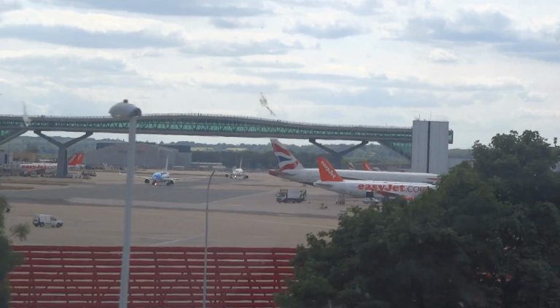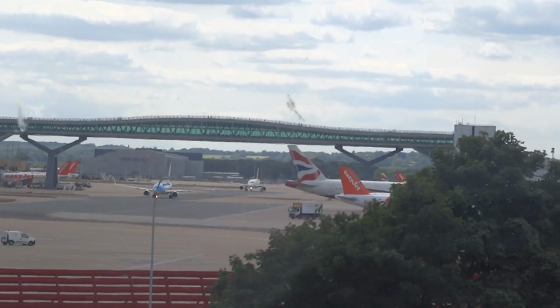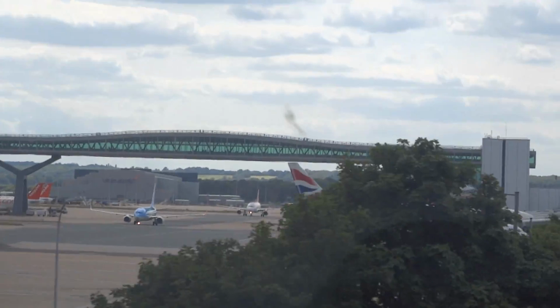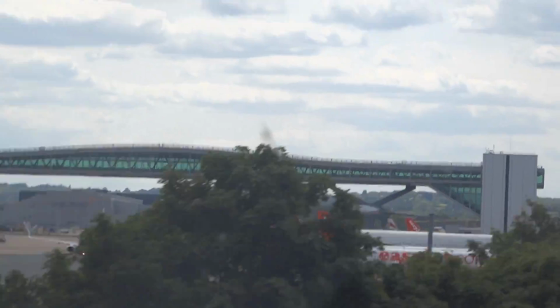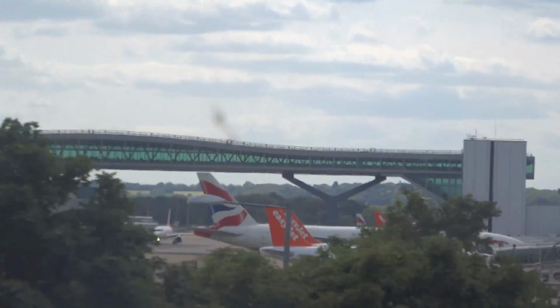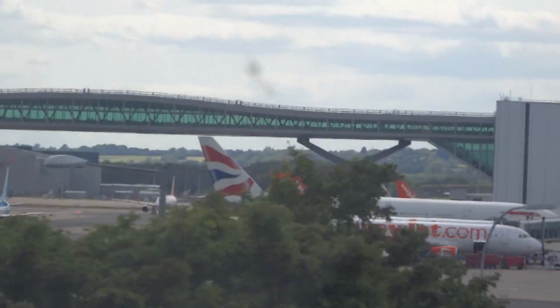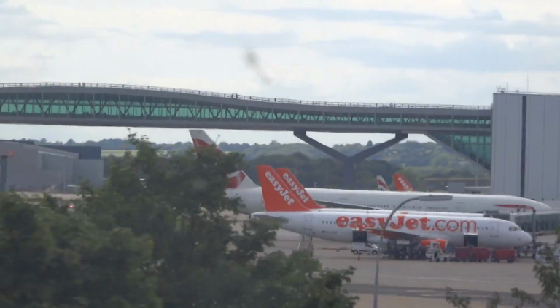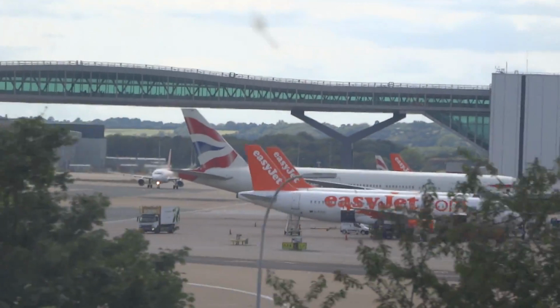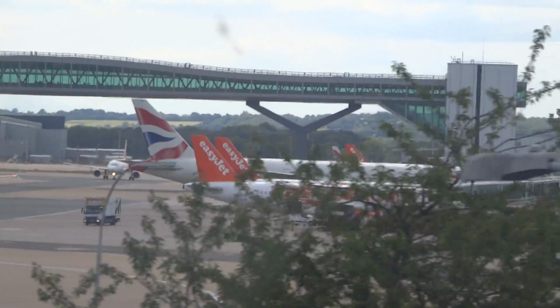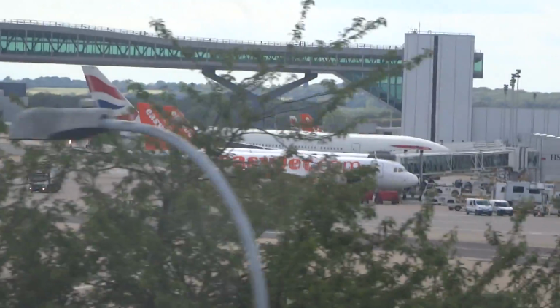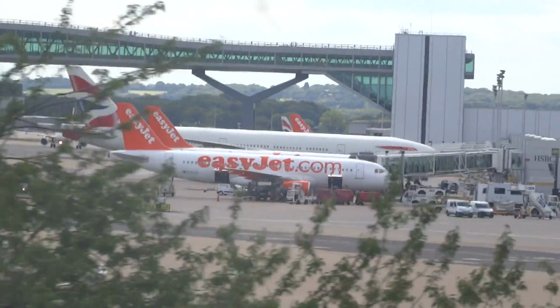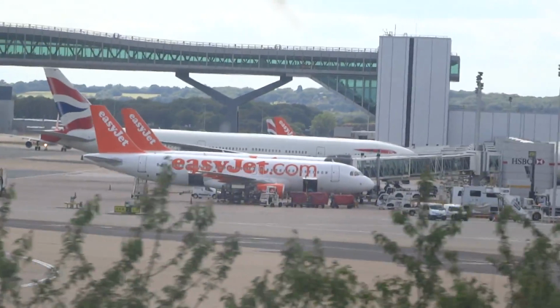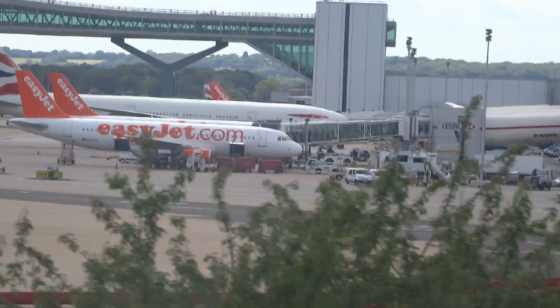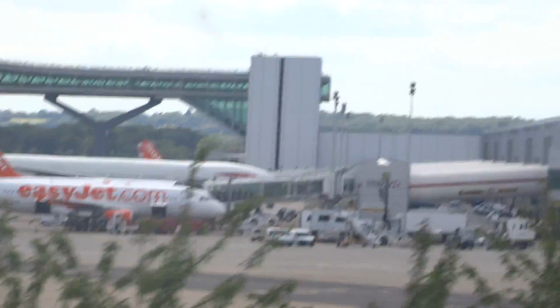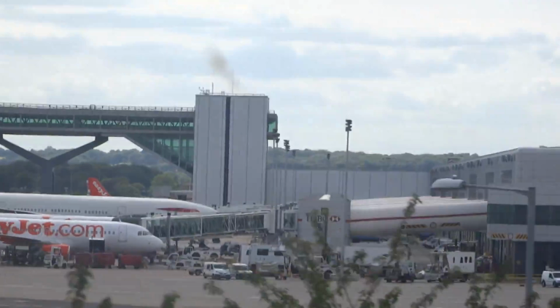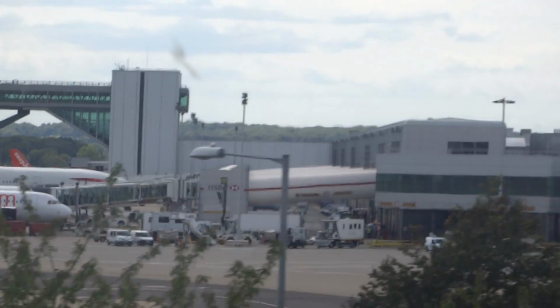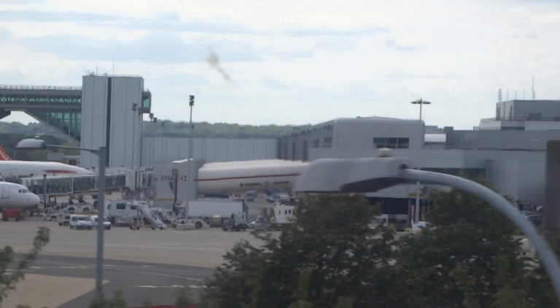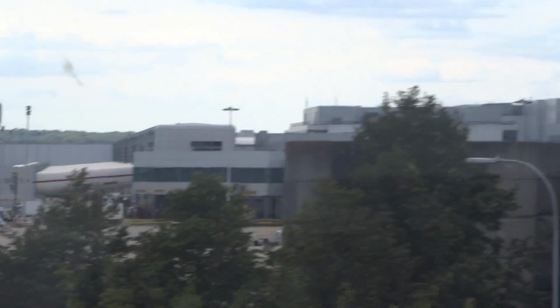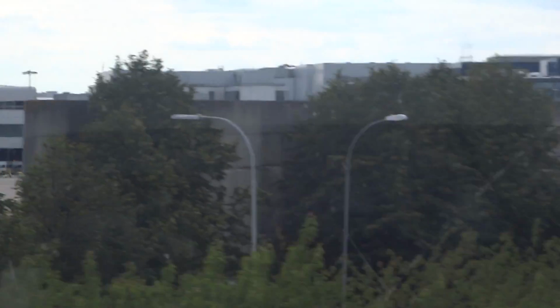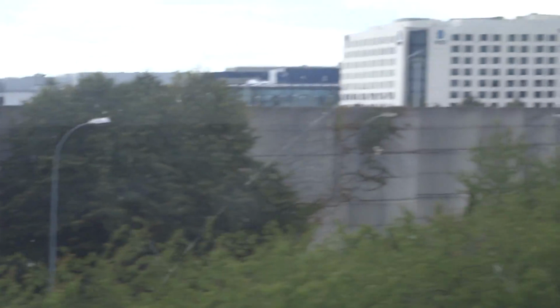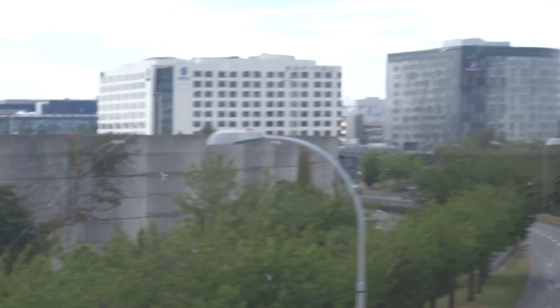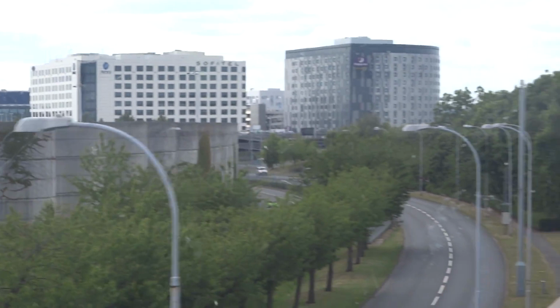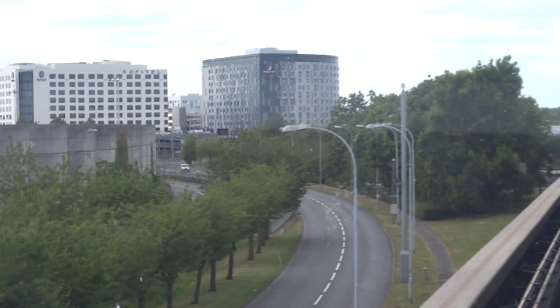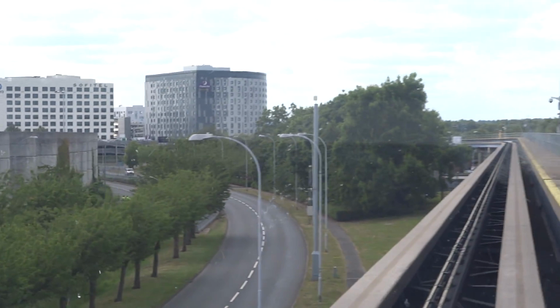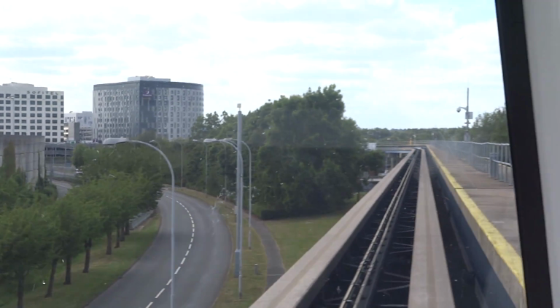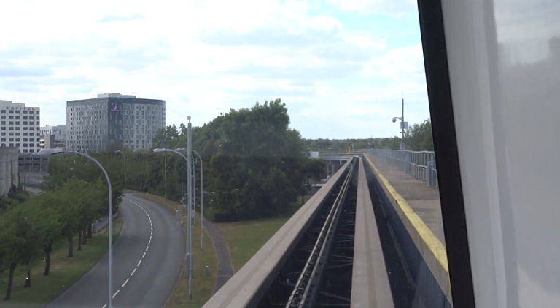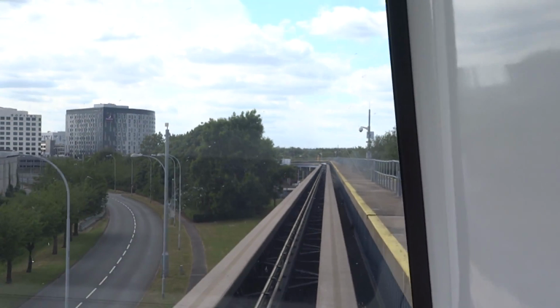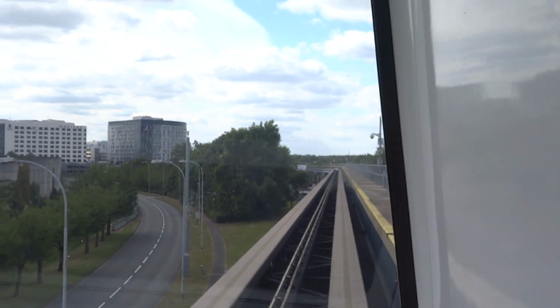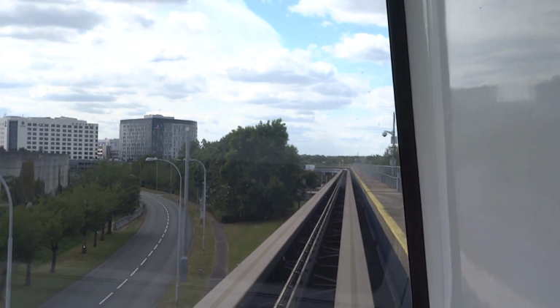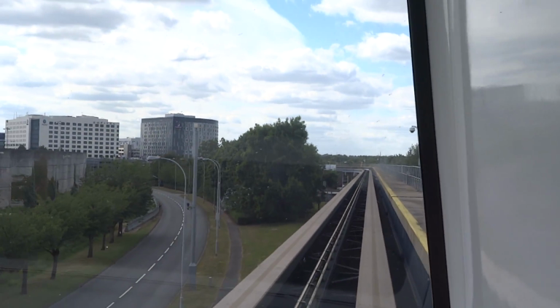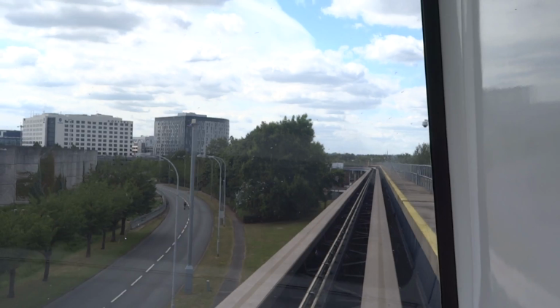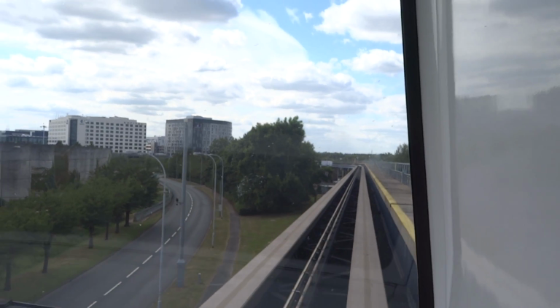If you only have cabin baggage, follow the signs to security. And why not download the EasyJet mobile app and get real-time gate and flight information from the mobile app.